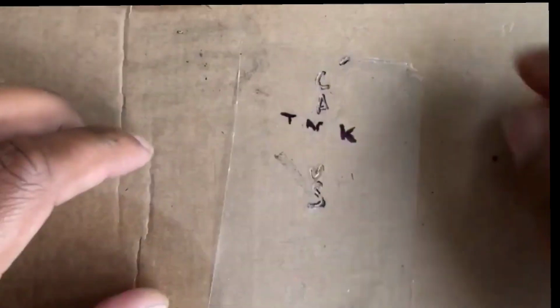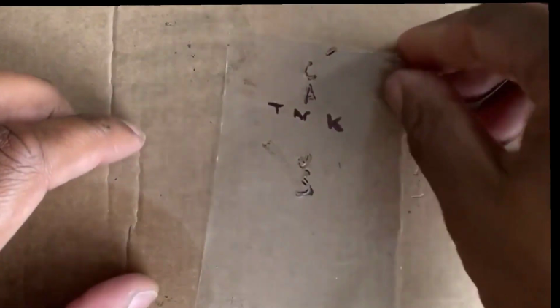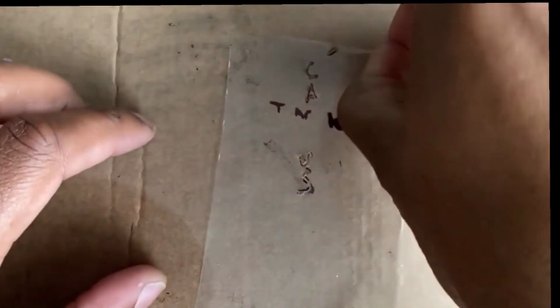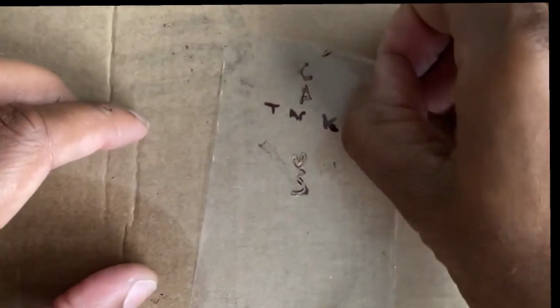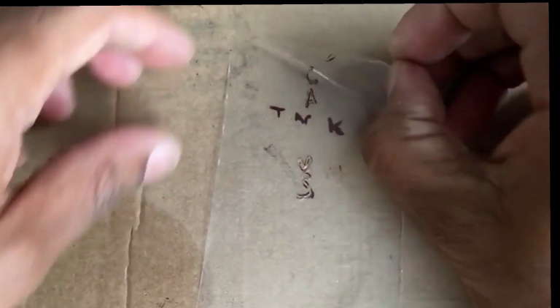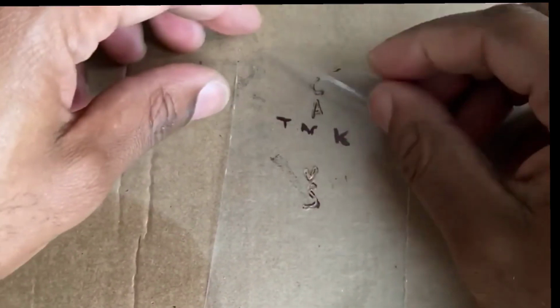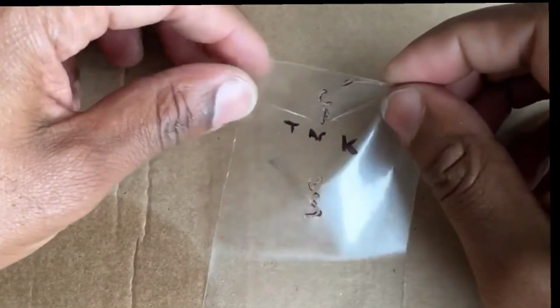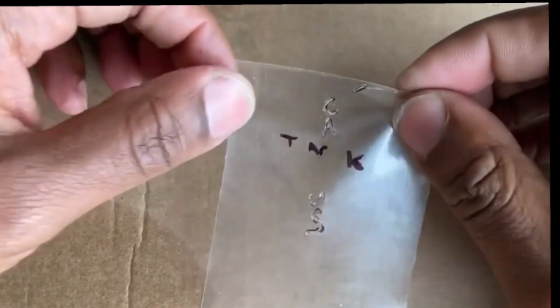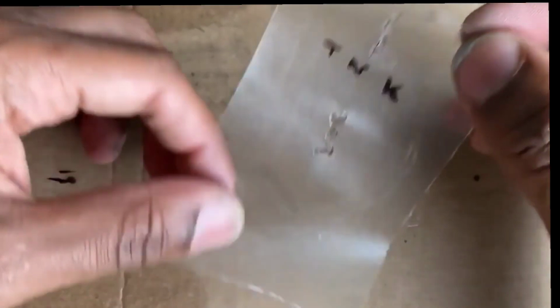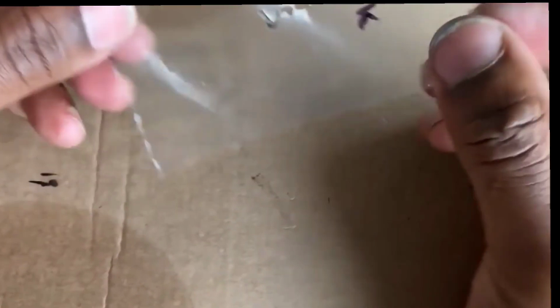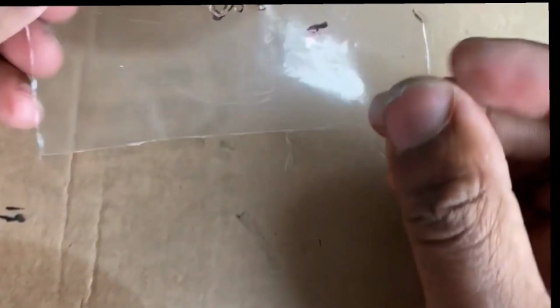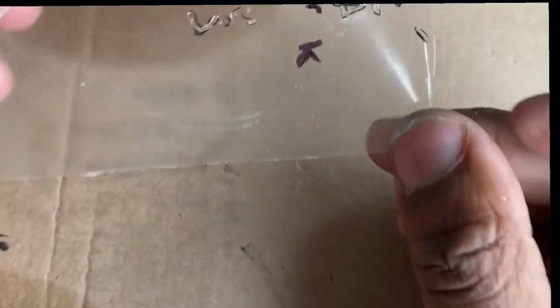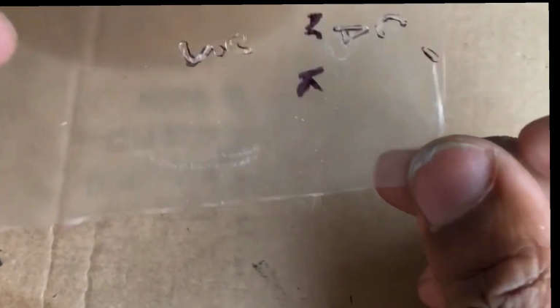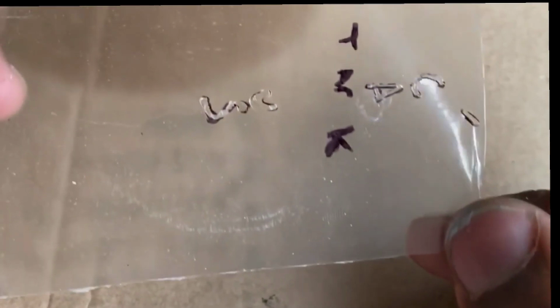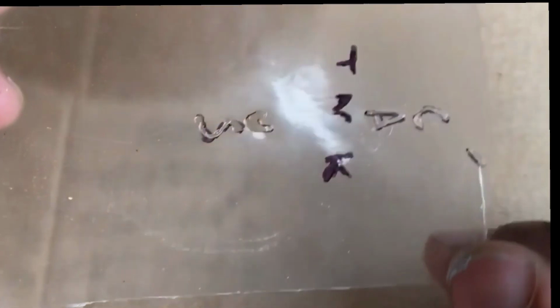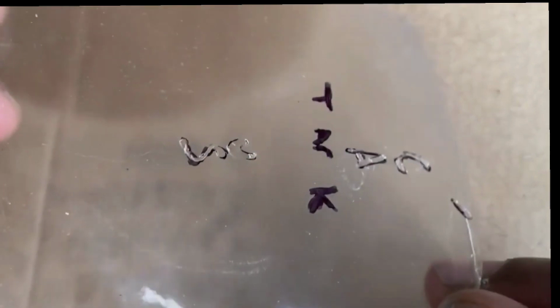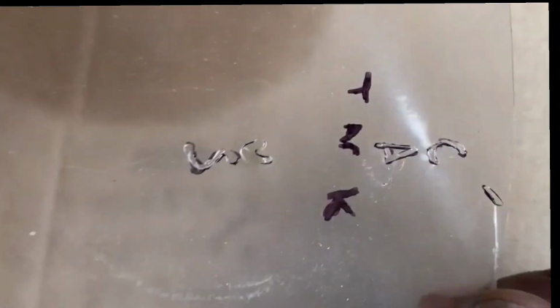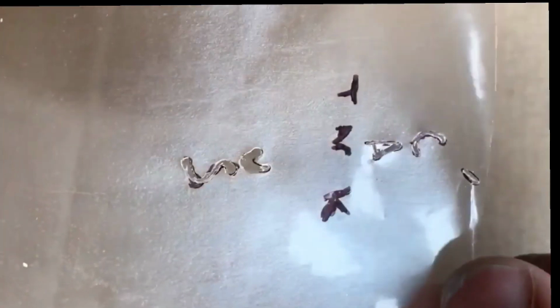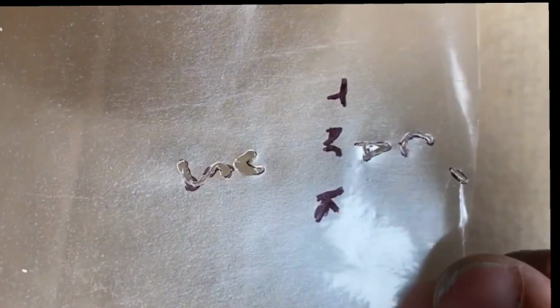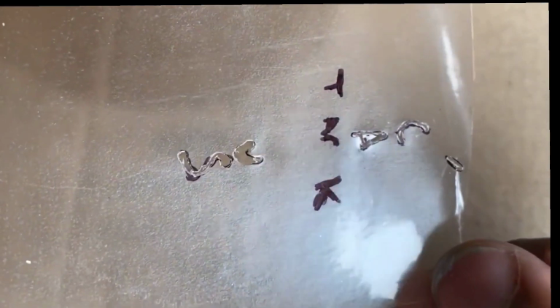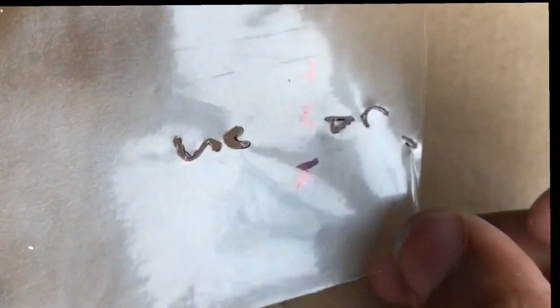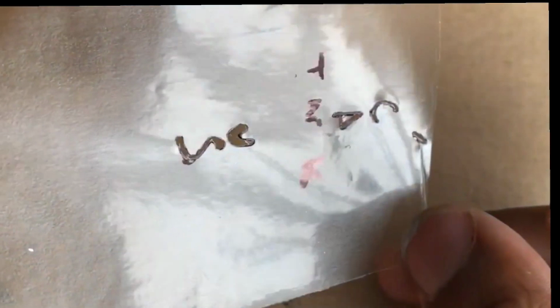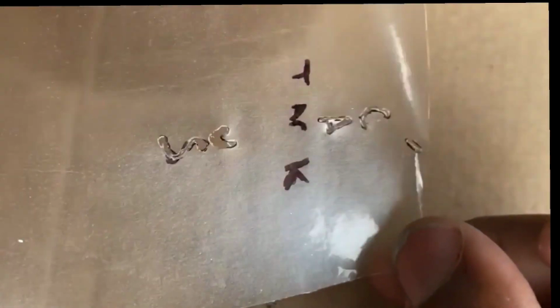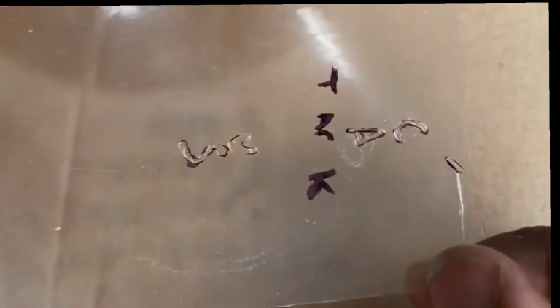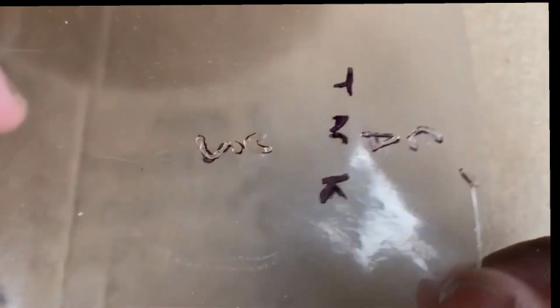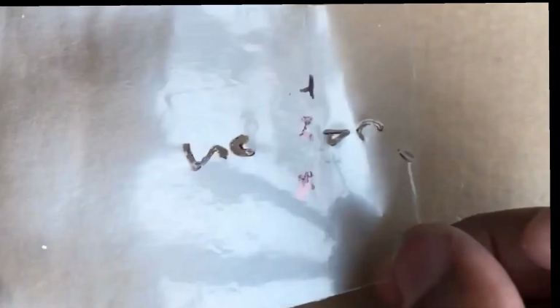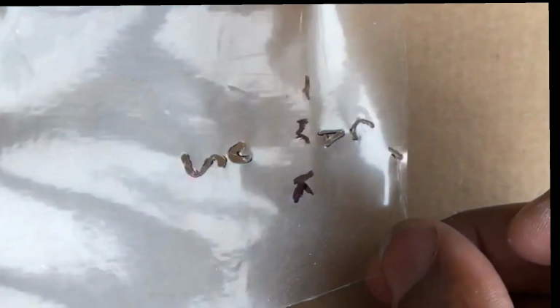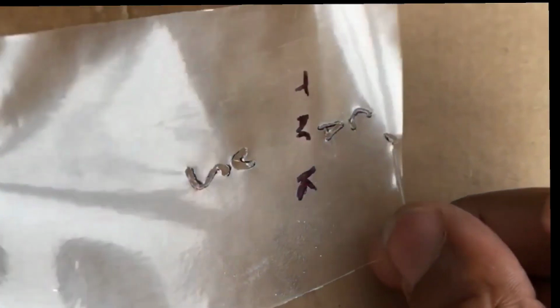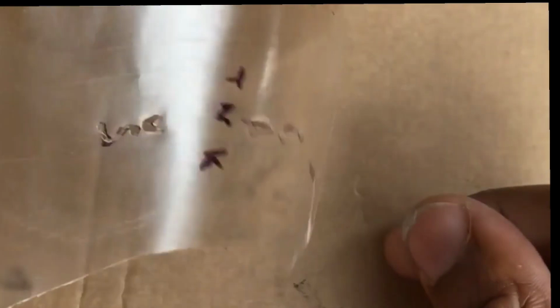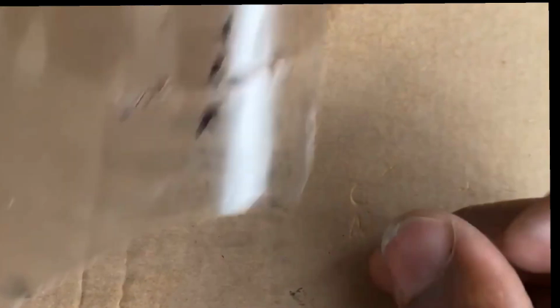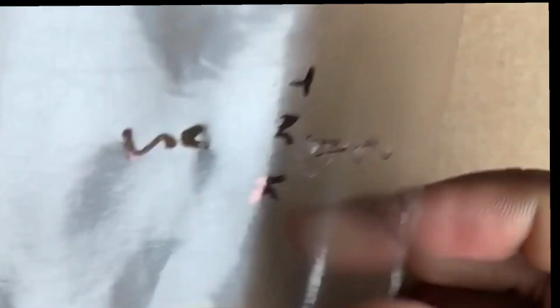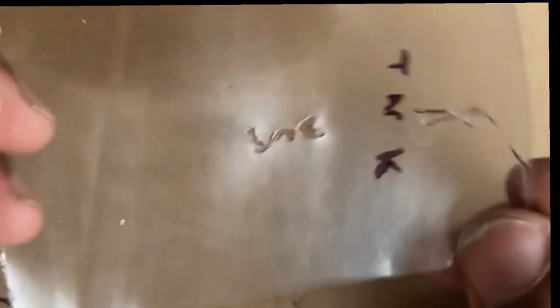I'm not gonna do the whole thing, but you can see it's cut out really, really smoothly — nice and well.